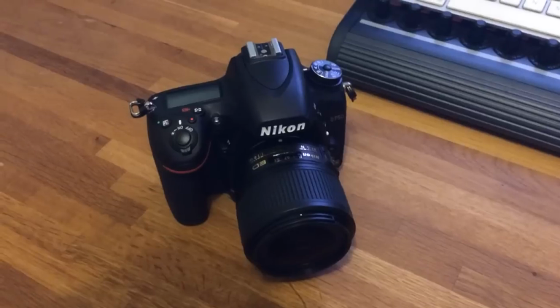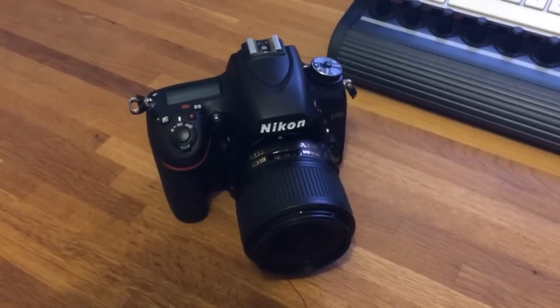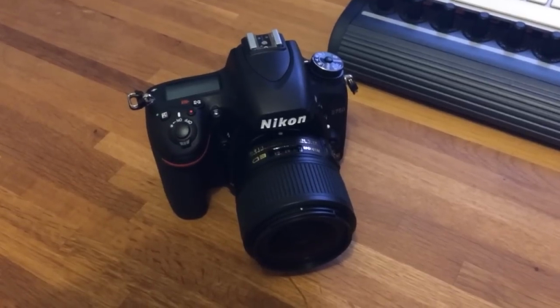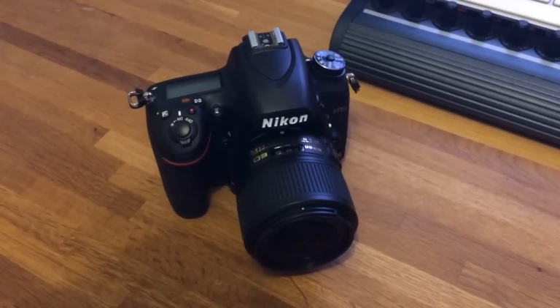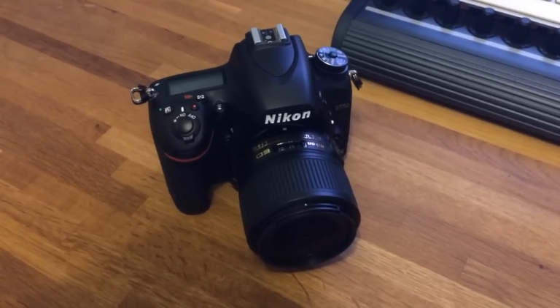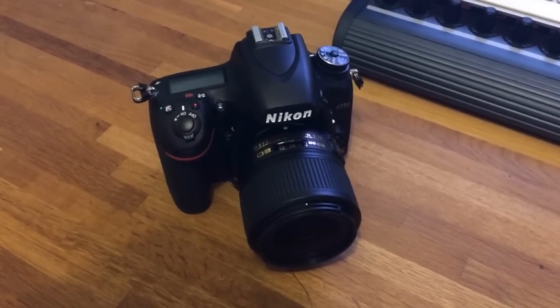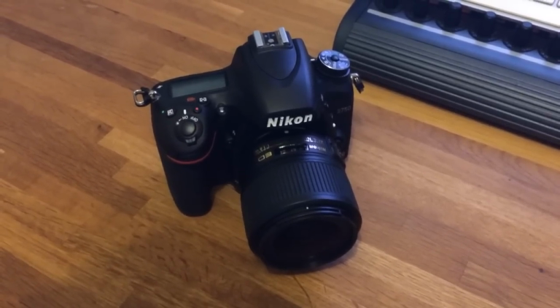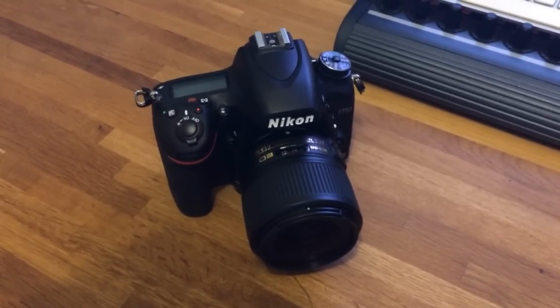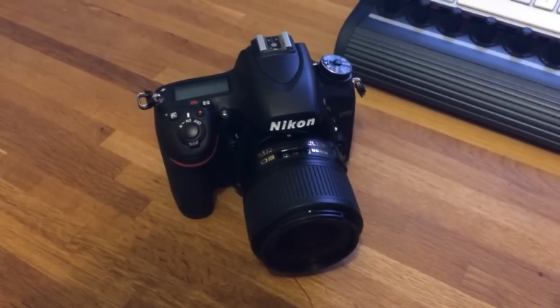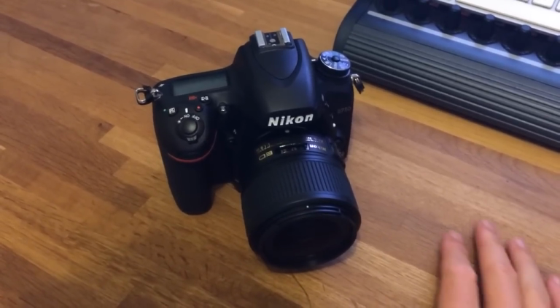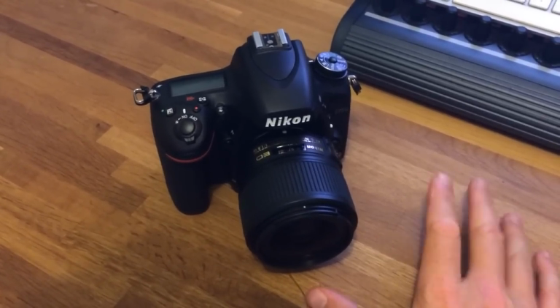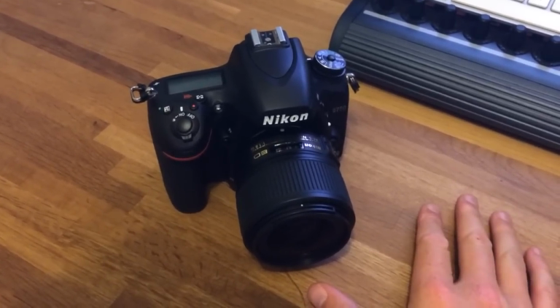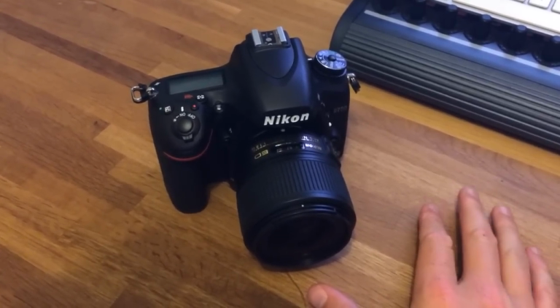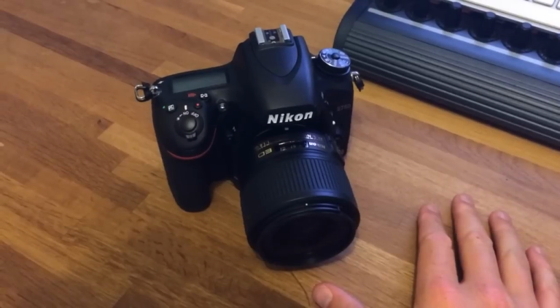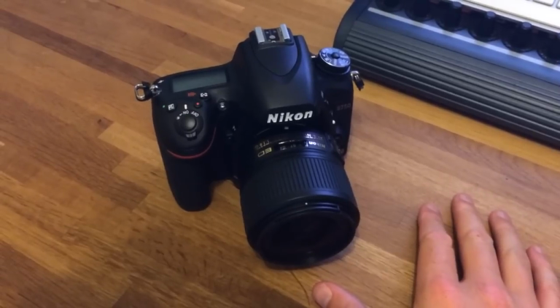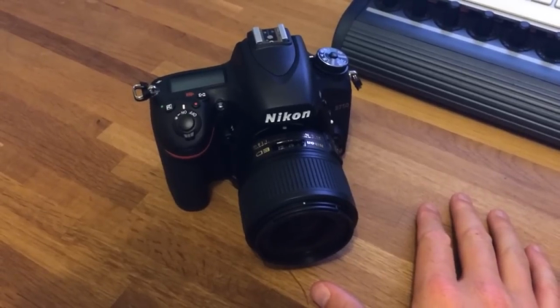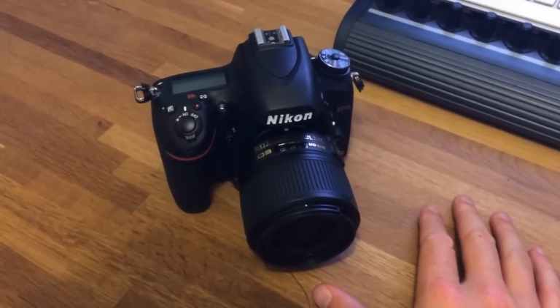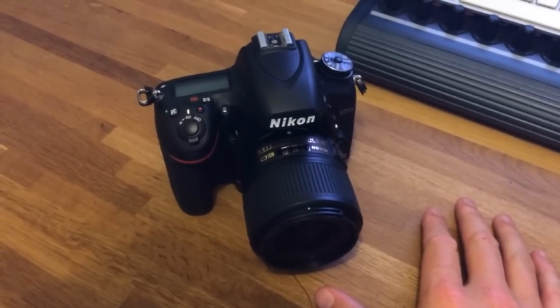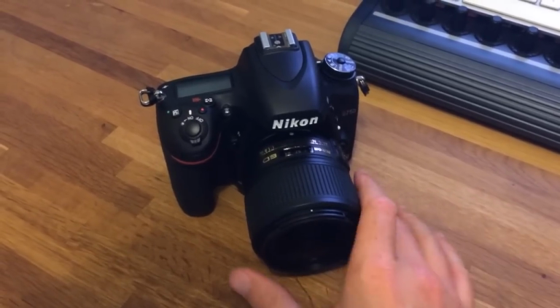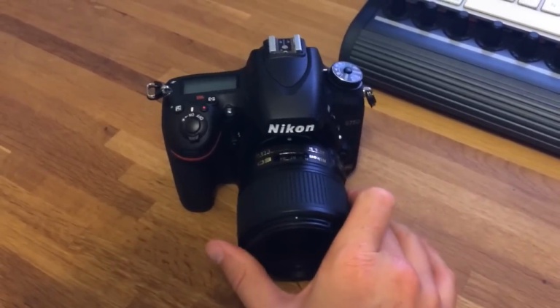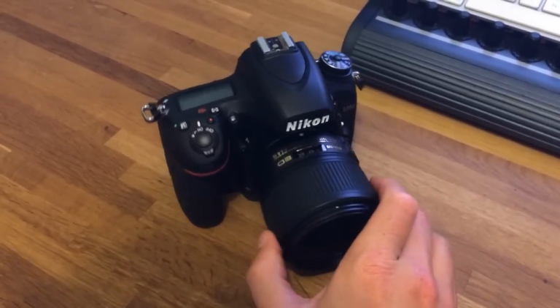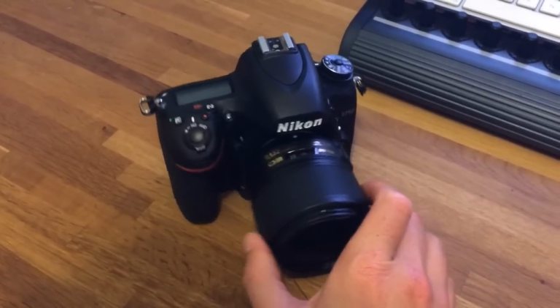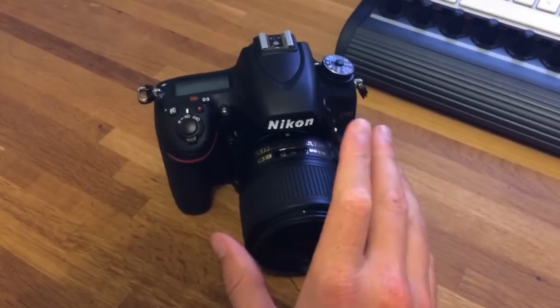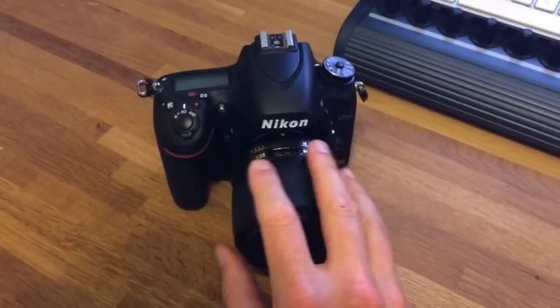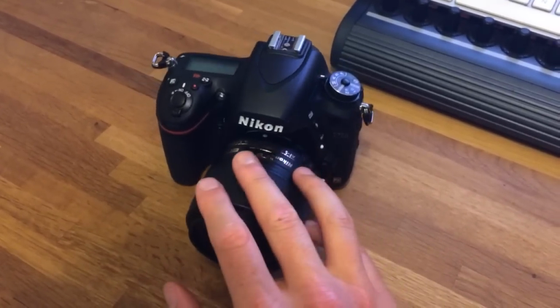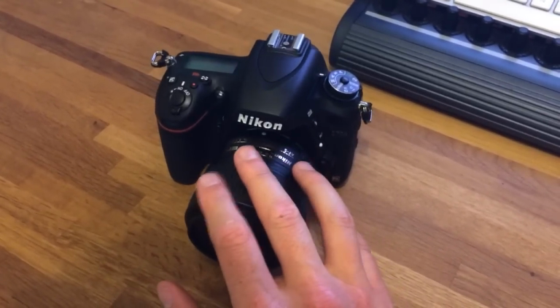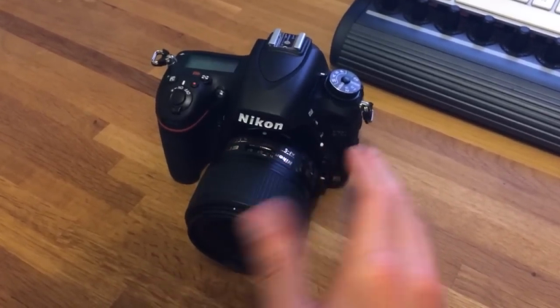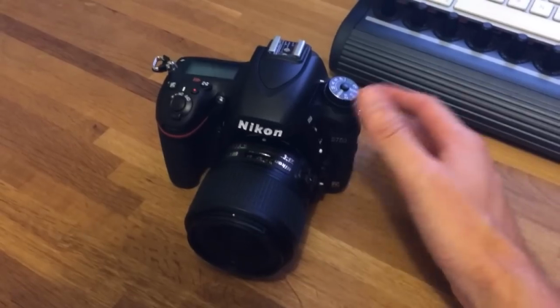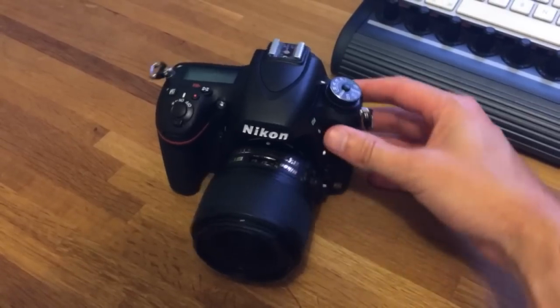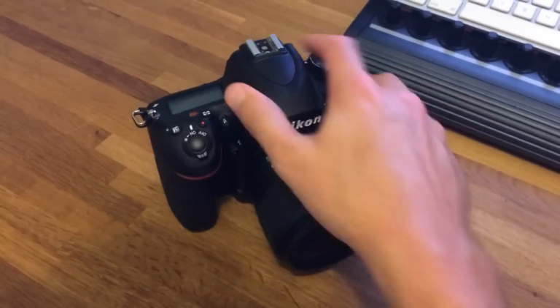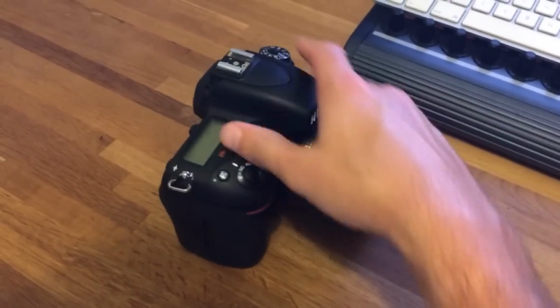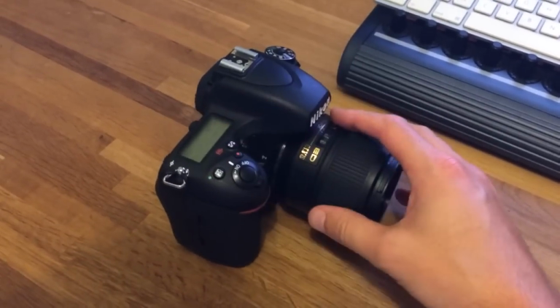Hello Internet. This is a very quick video response to some questions I've been asked on my most recent review on rossharvey.com, which is of this fantastic Nikon D750, the latest full-frame offering in a small form factor.